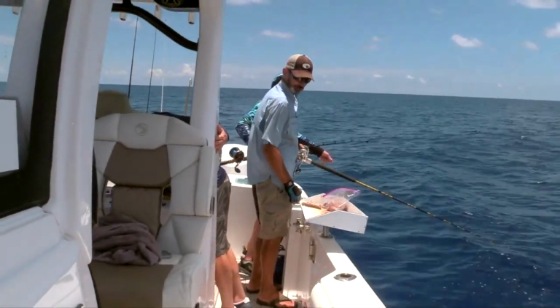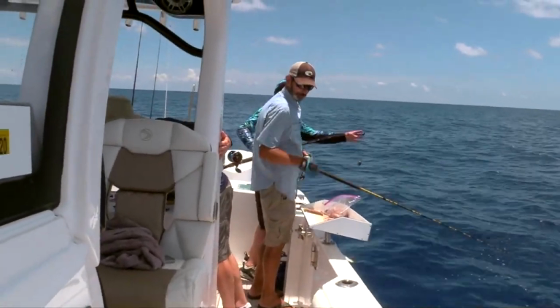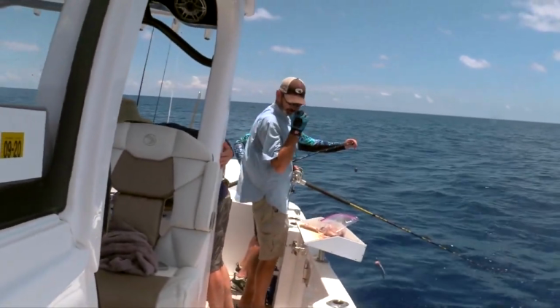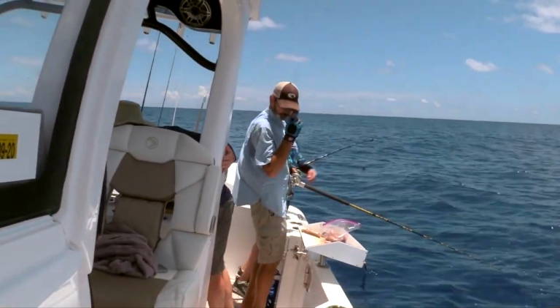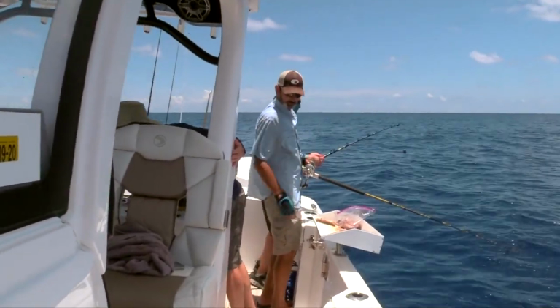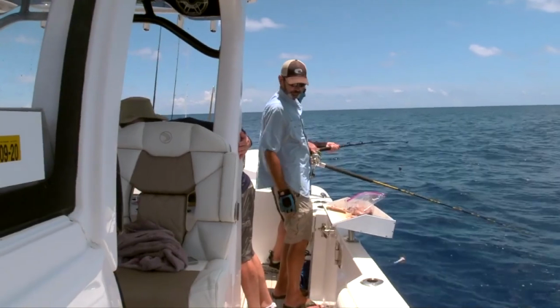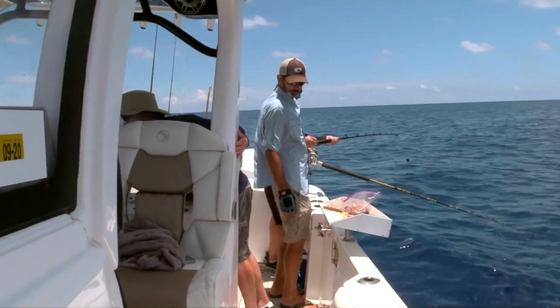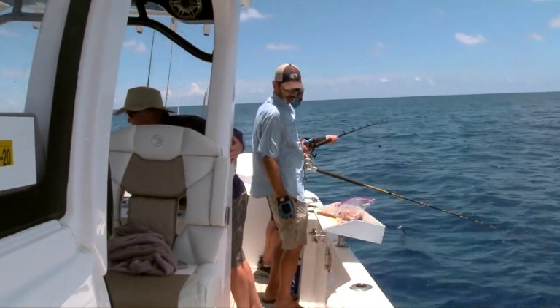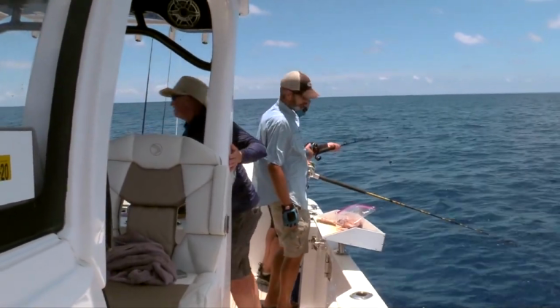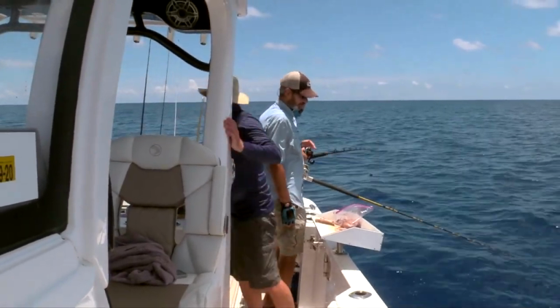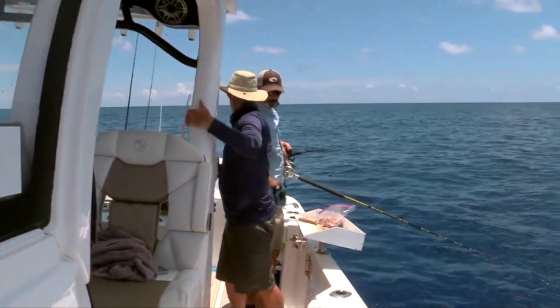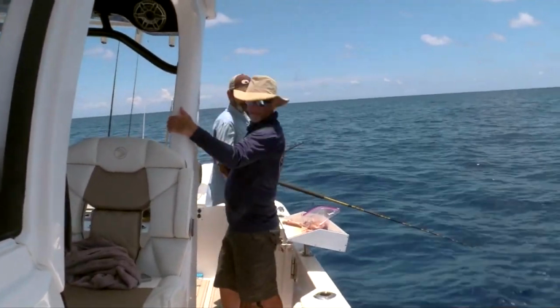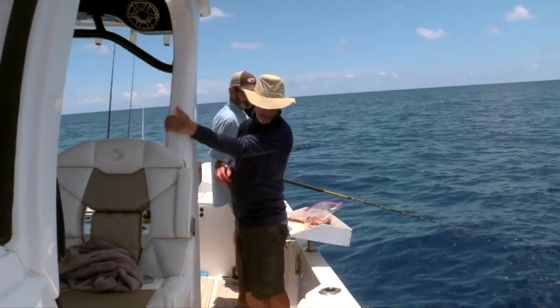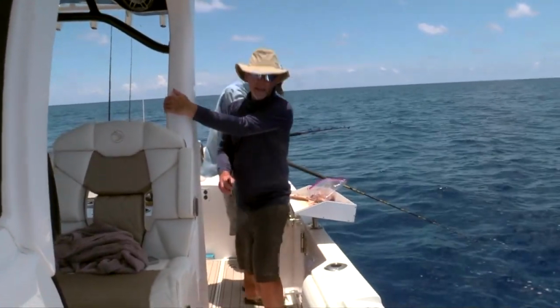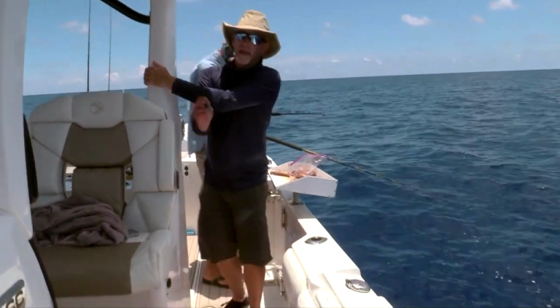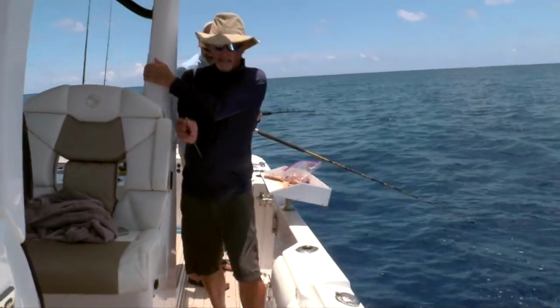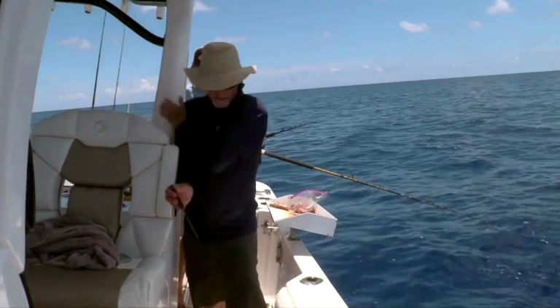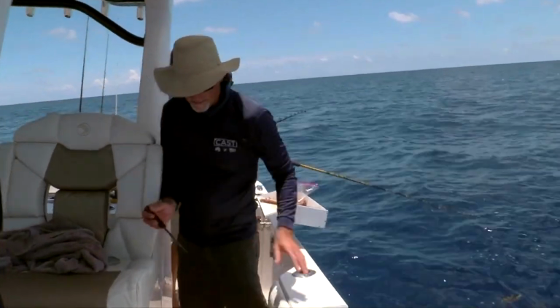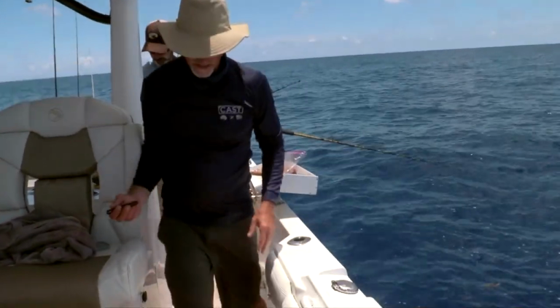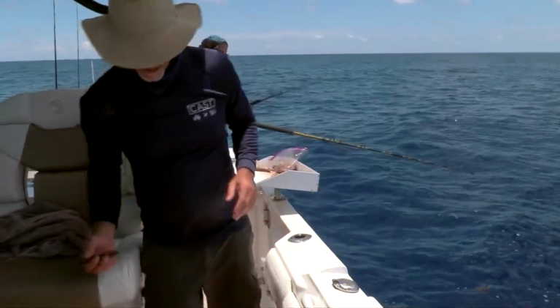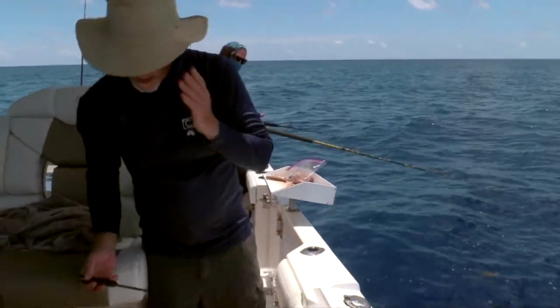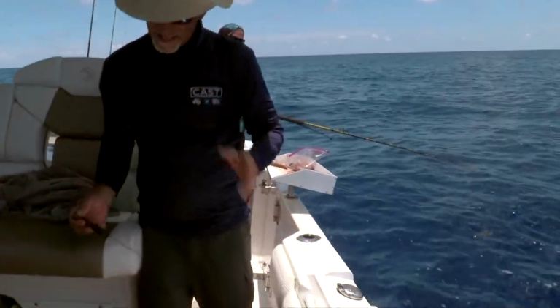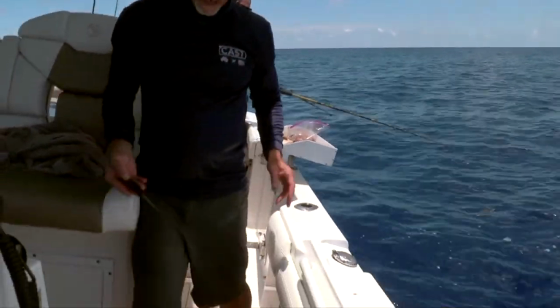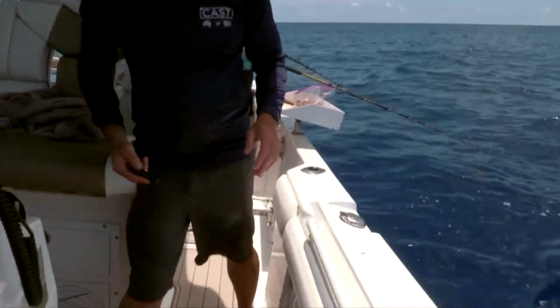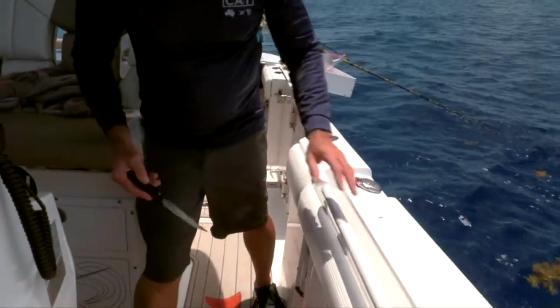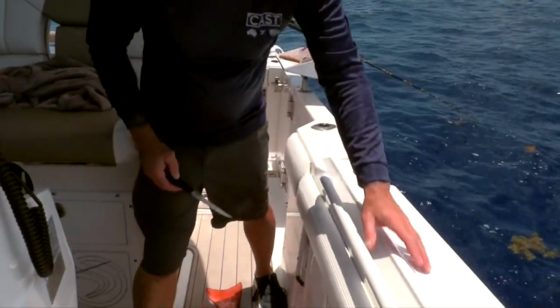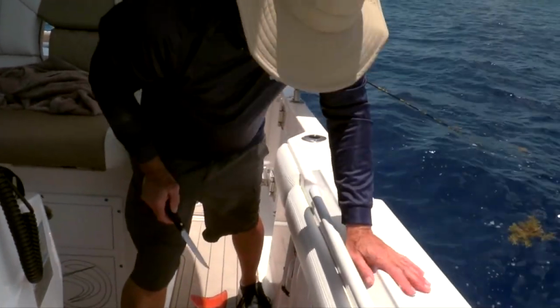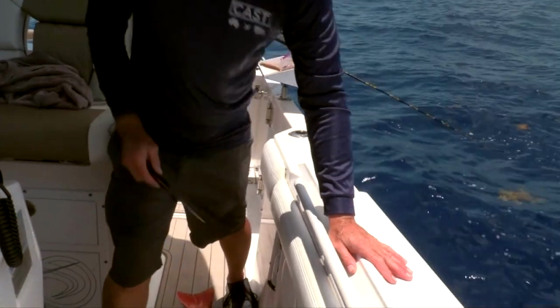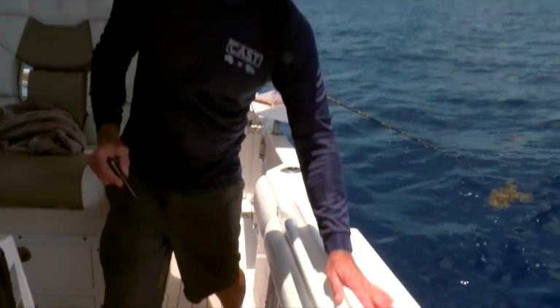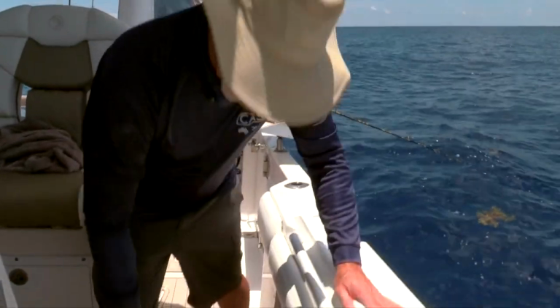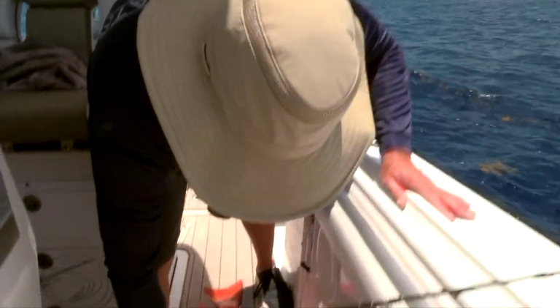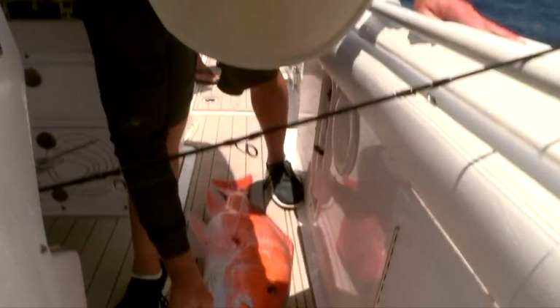I think we all ought to use live bait to try to catch some of these gags. Now, one thing I want to tell you — obviously we're keeping this fish and it doesn't matter — but I see people venting them like this, and when they do this...